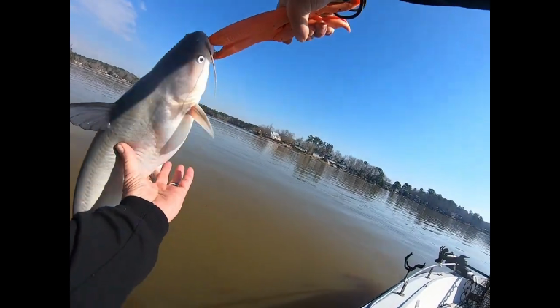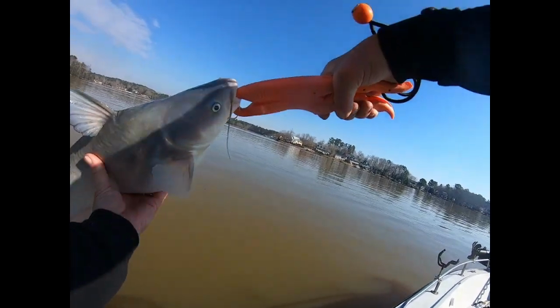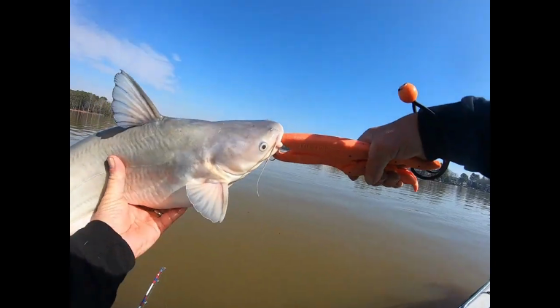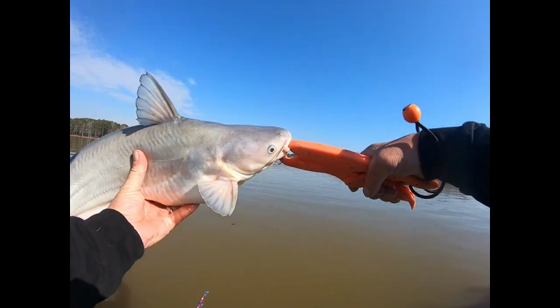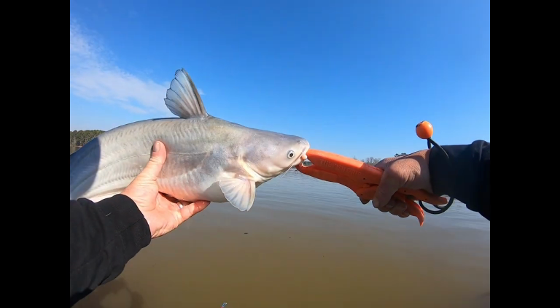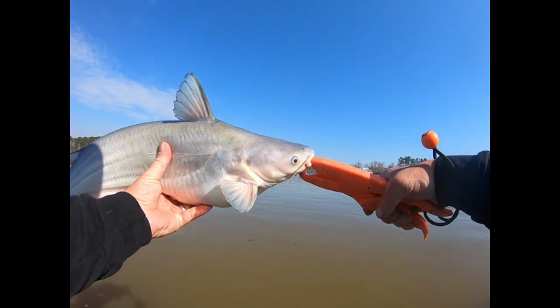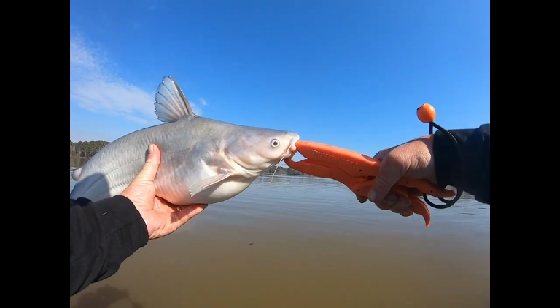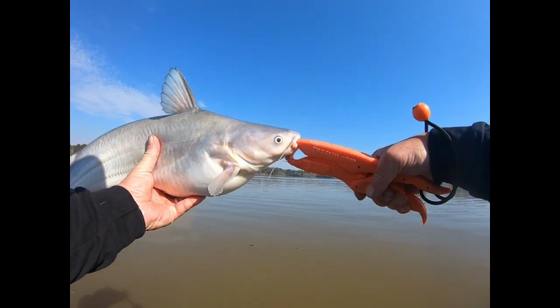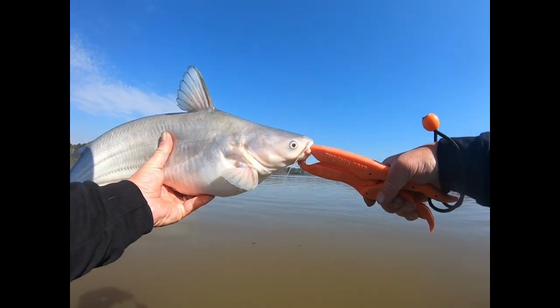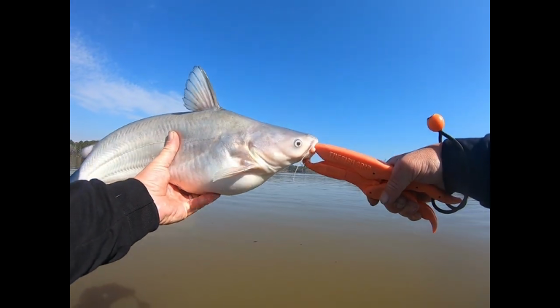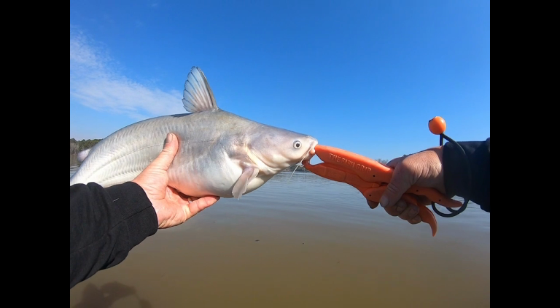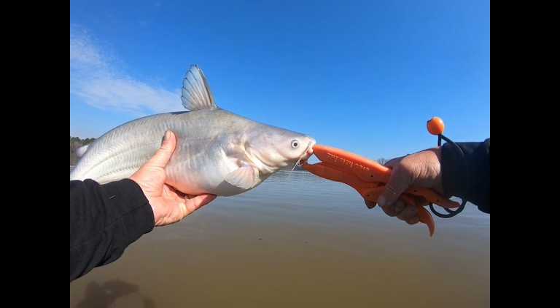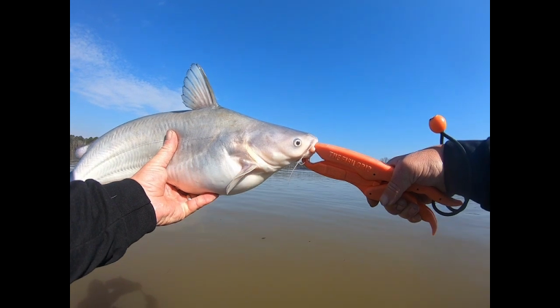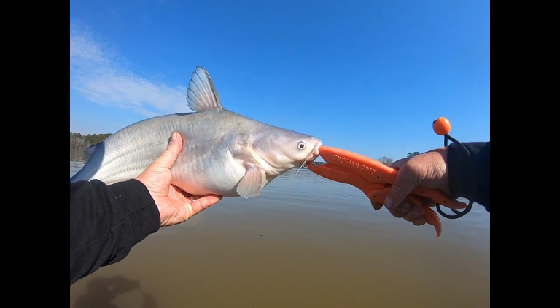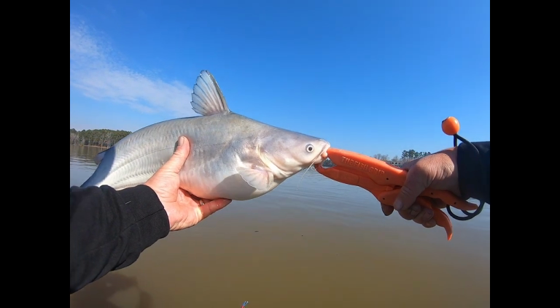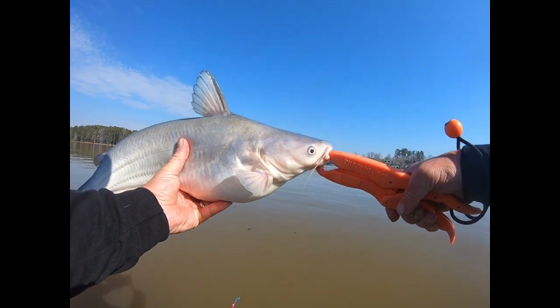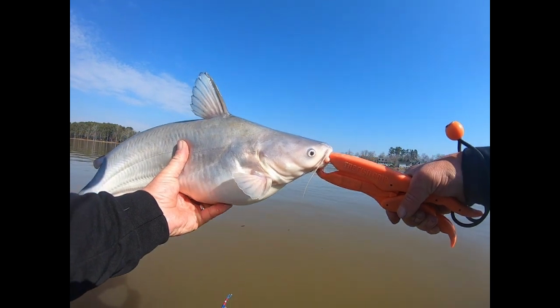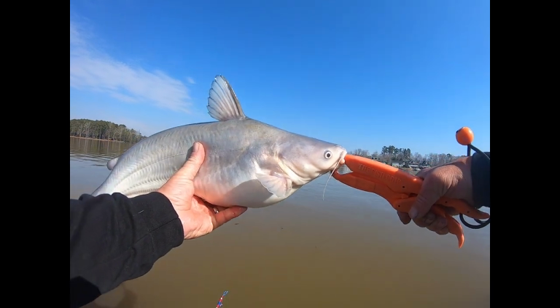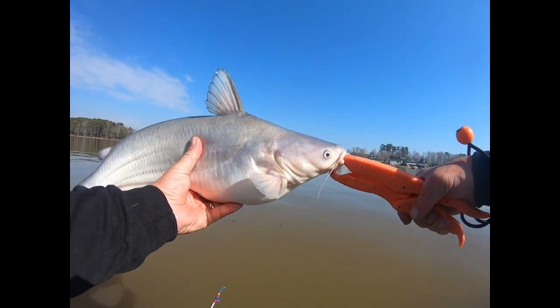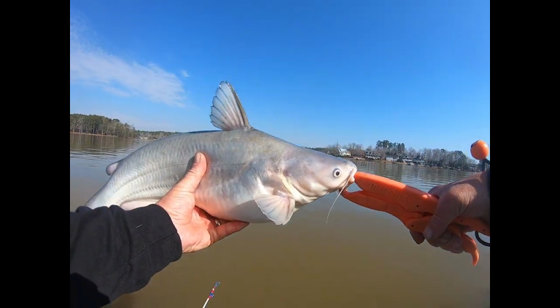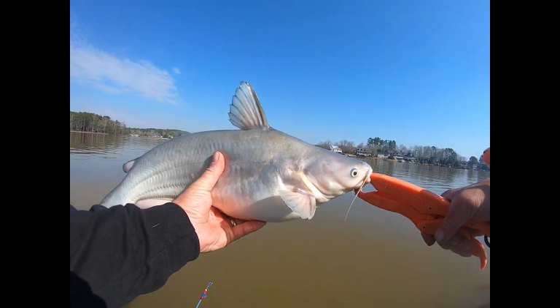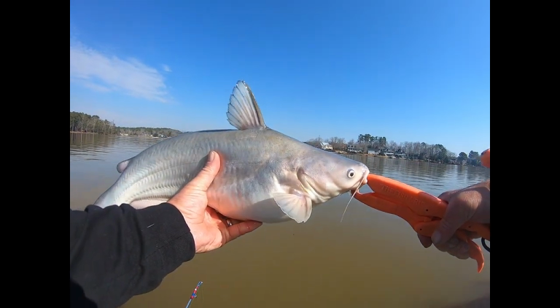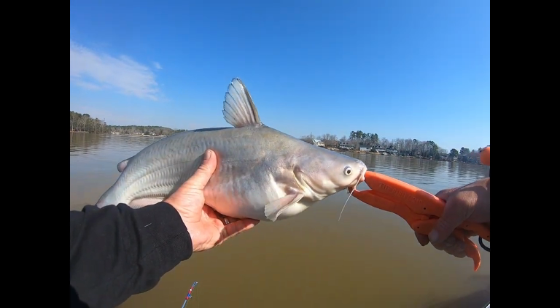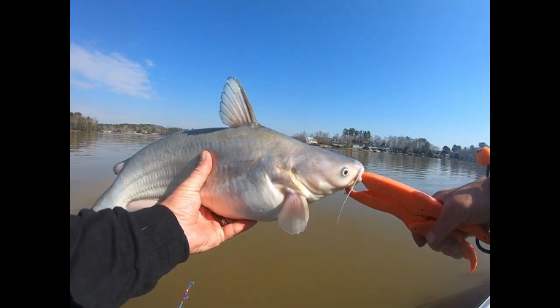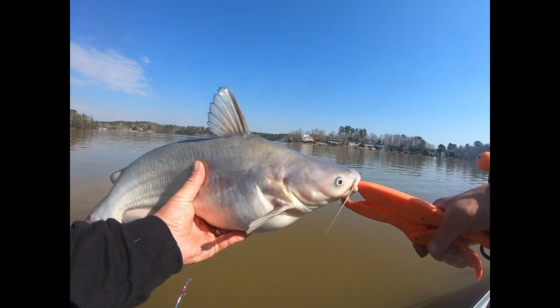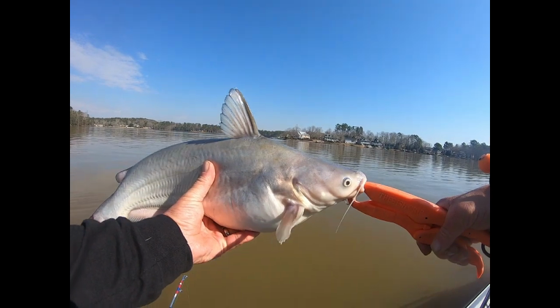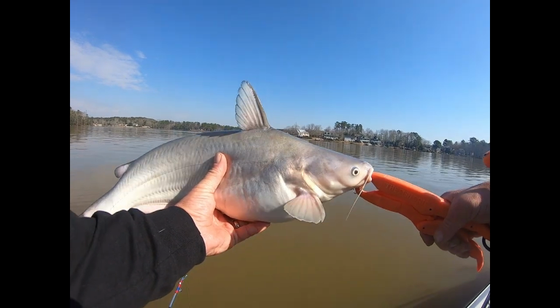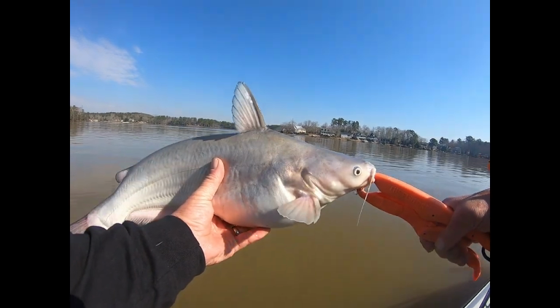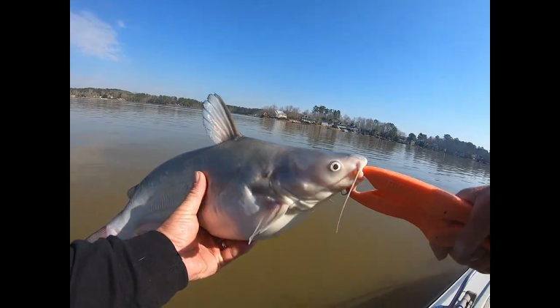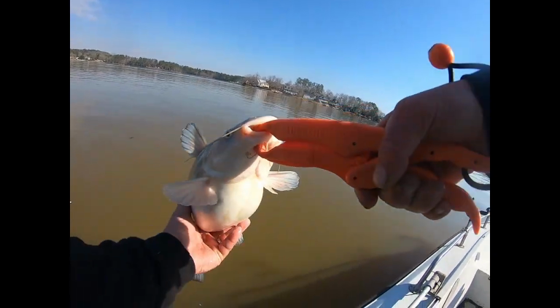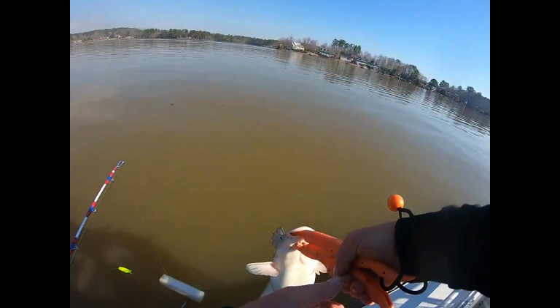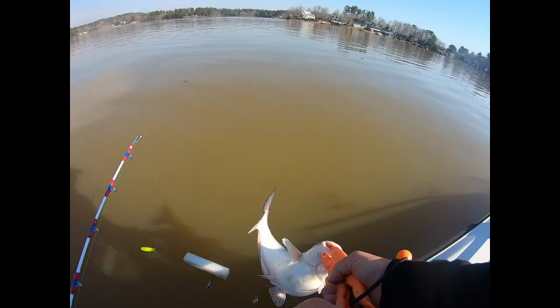So far right now, first fish of the year — got him on the planer board on perch. Alright buddy, you get on back in that water.